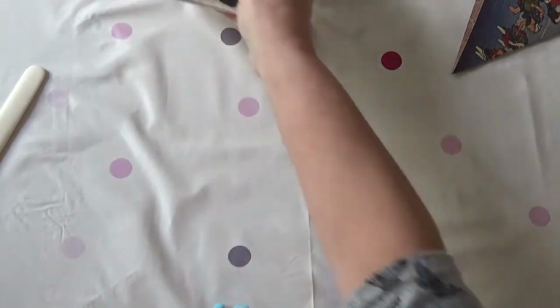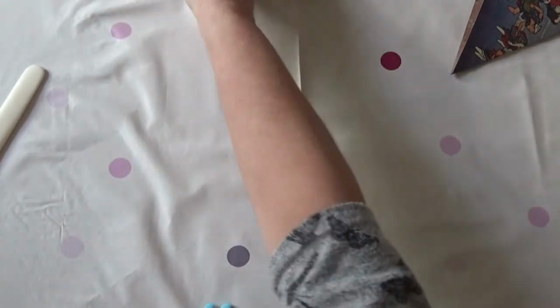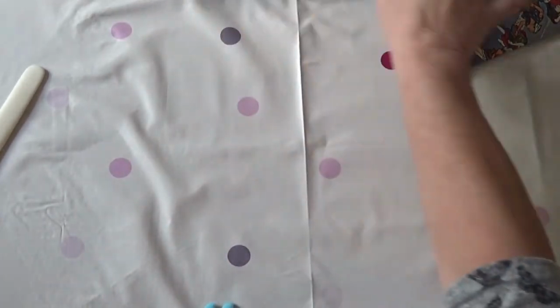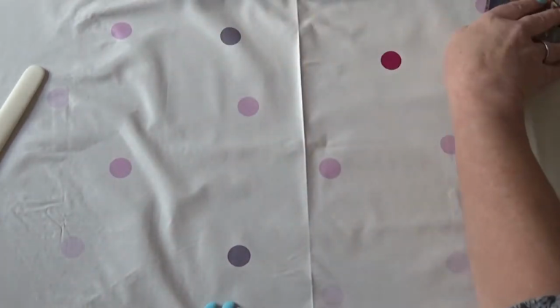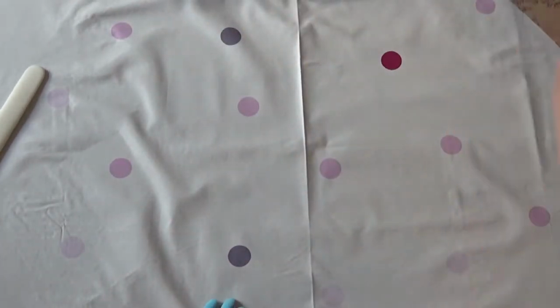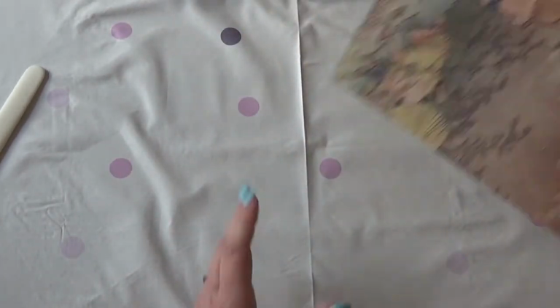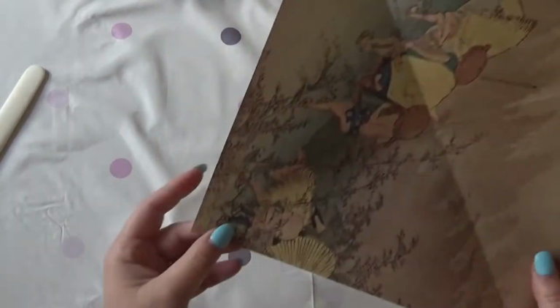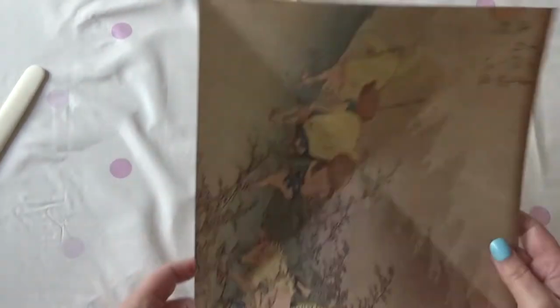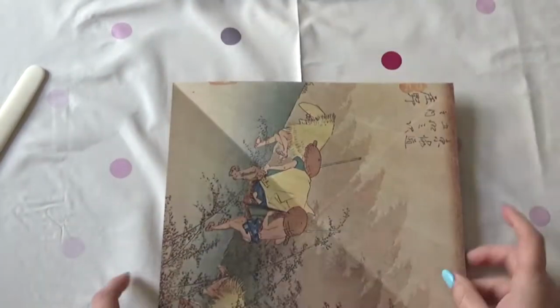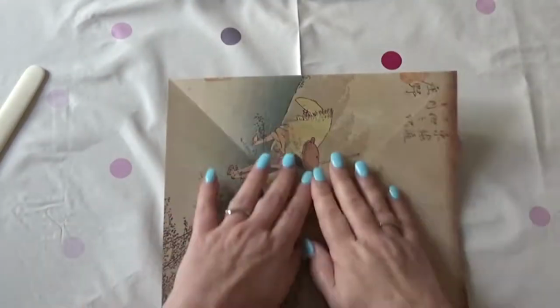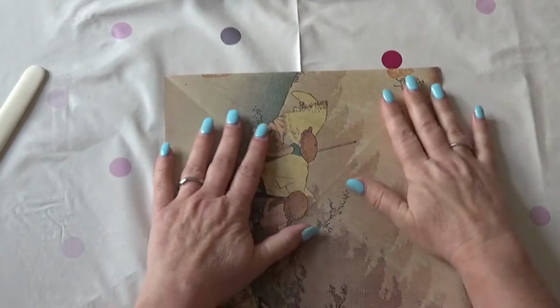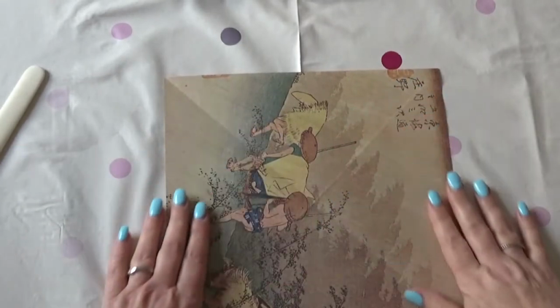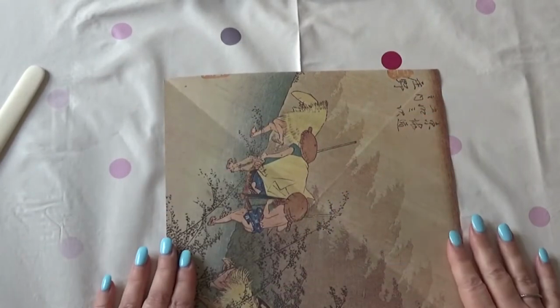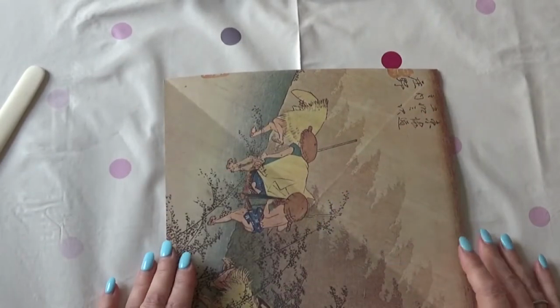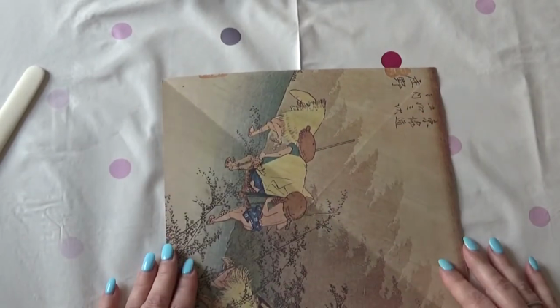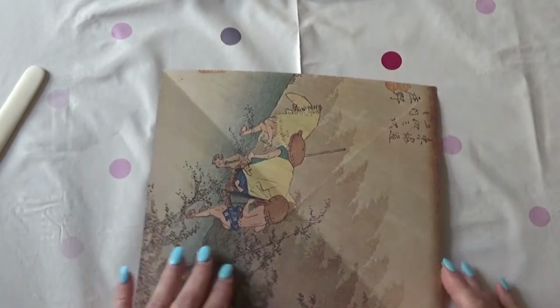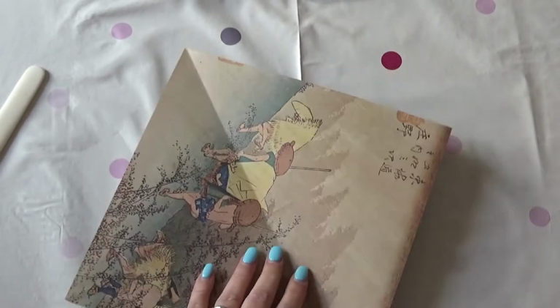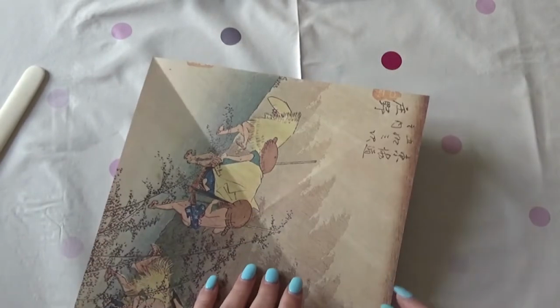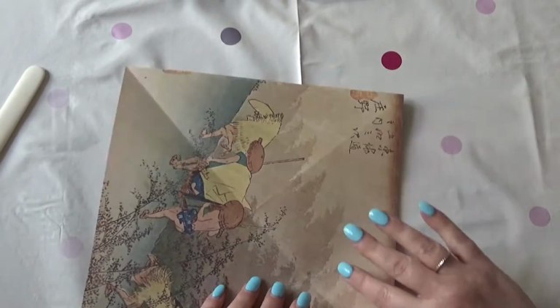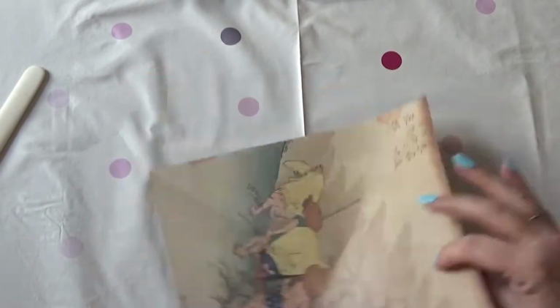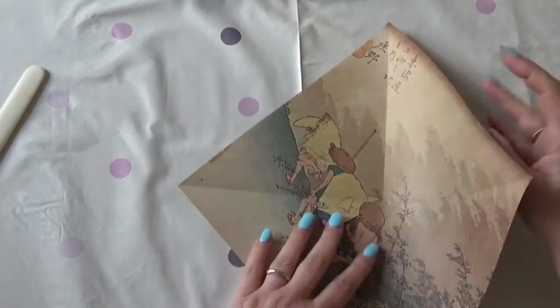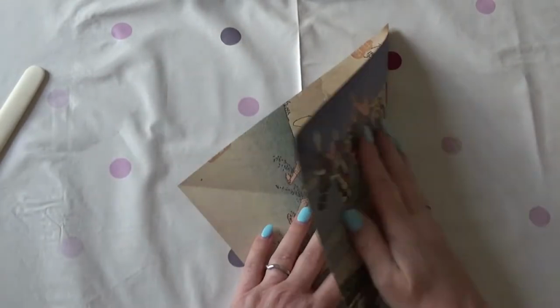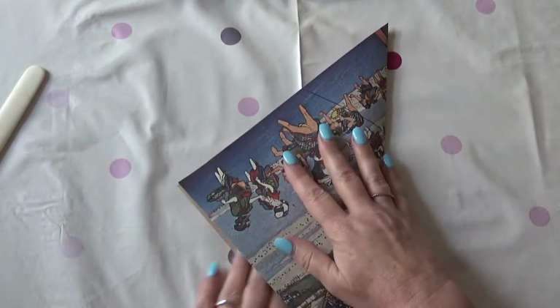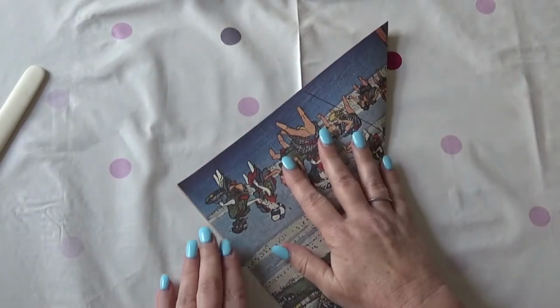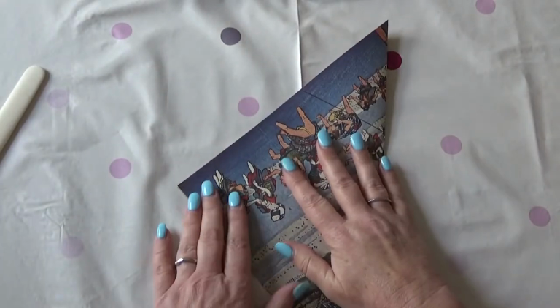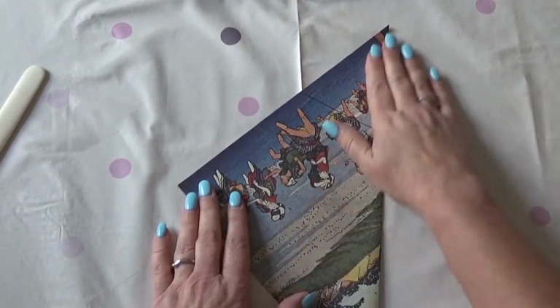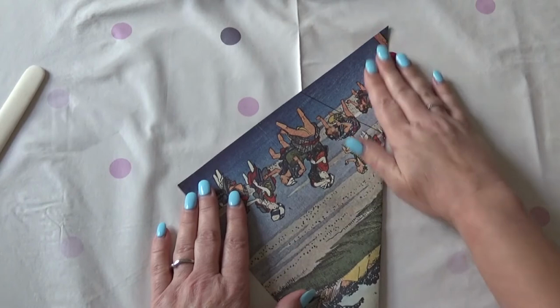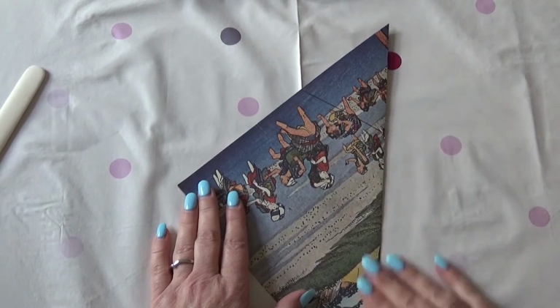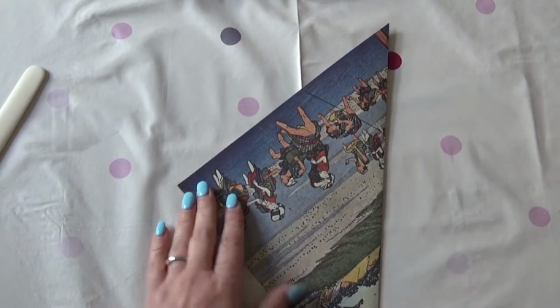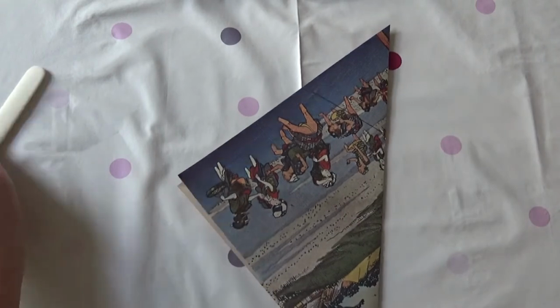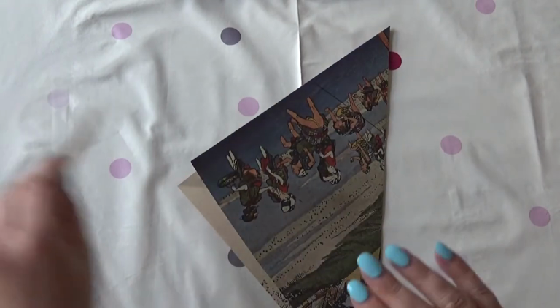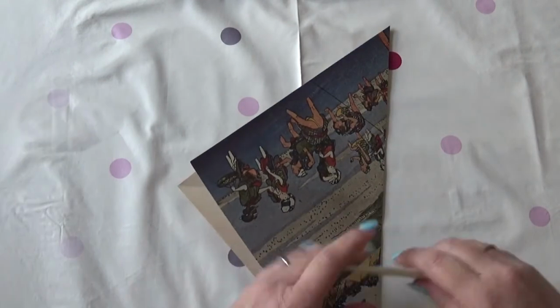So firstly you need a square piece of paper. Any size will do. The bigger the better — this is about 10 and a half by 10 and a half.